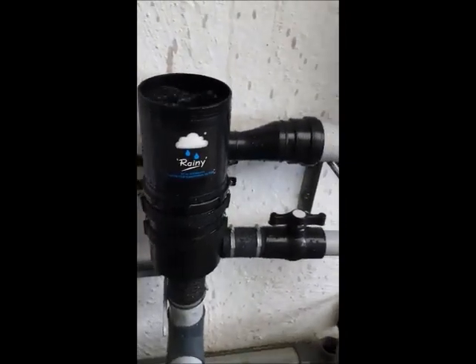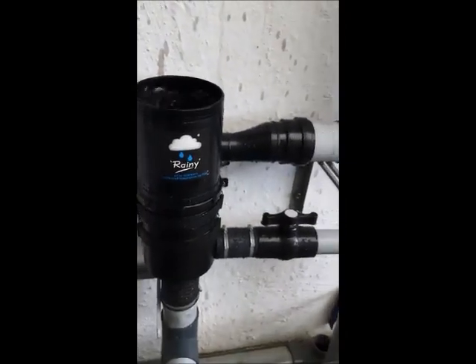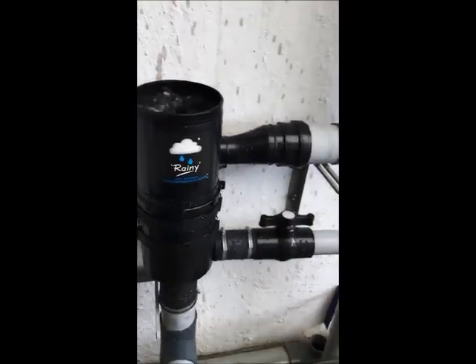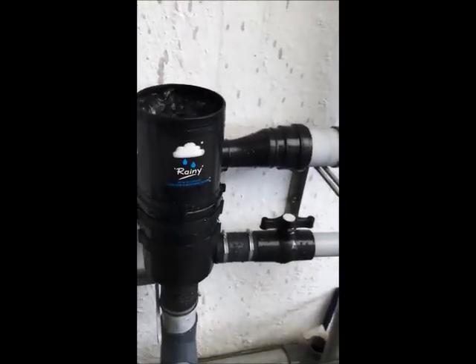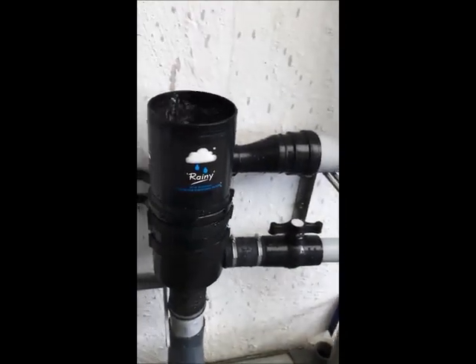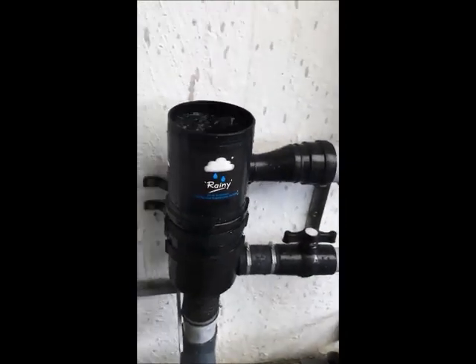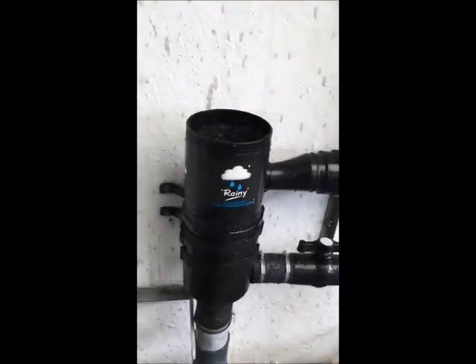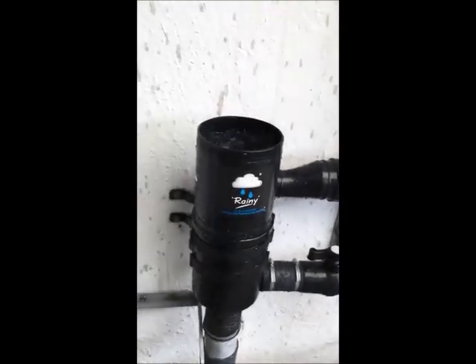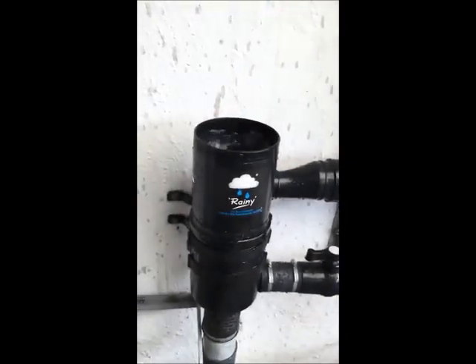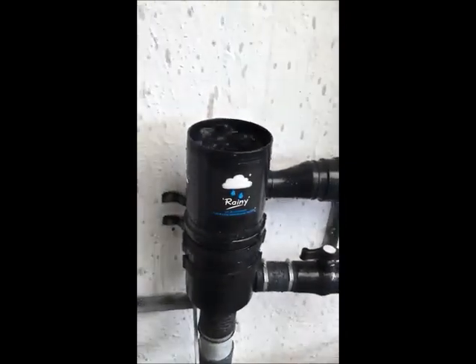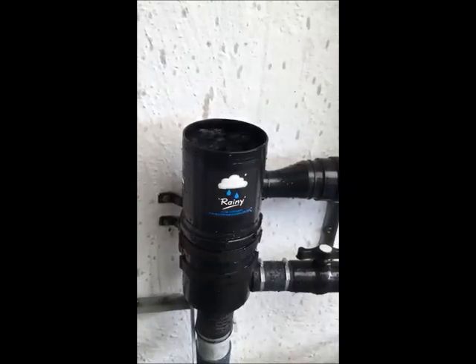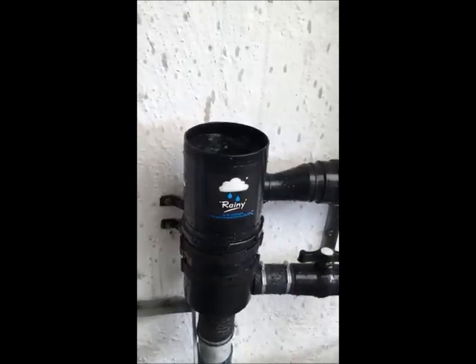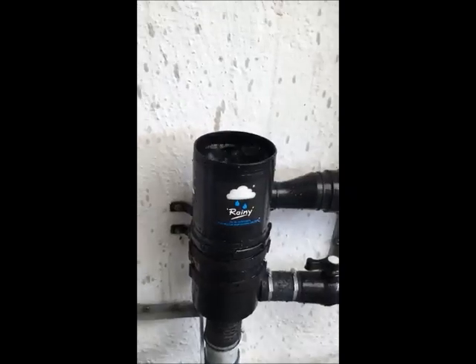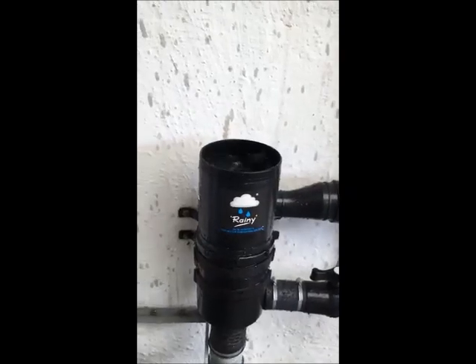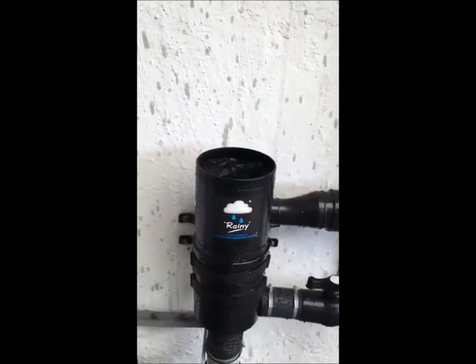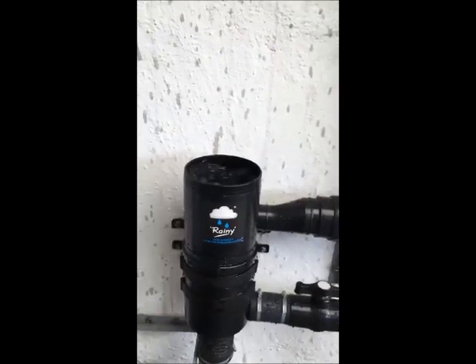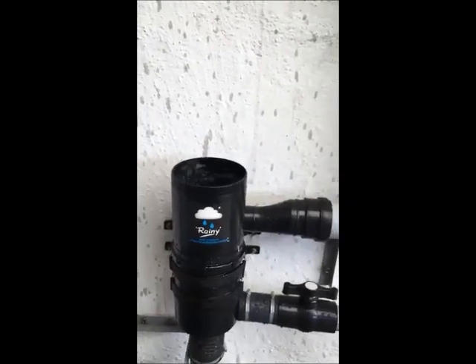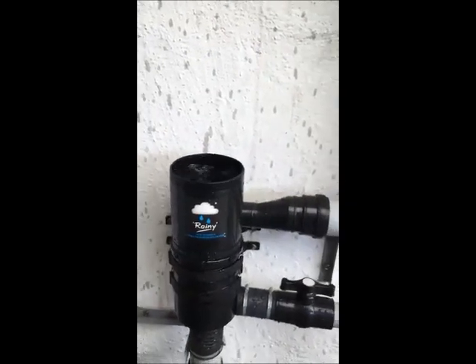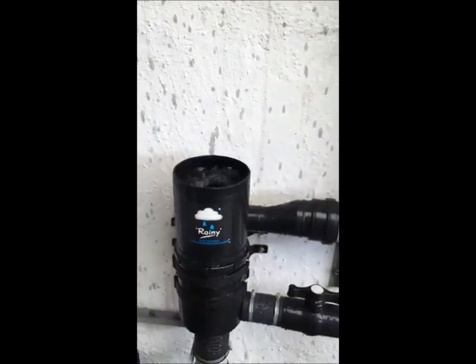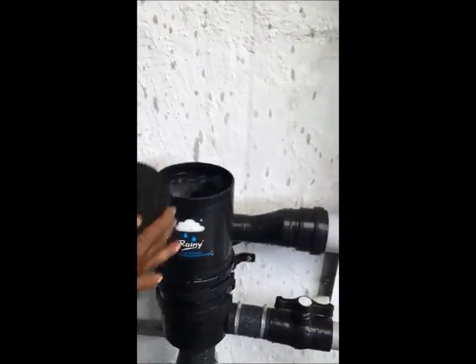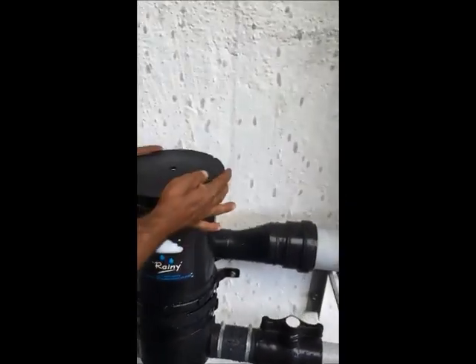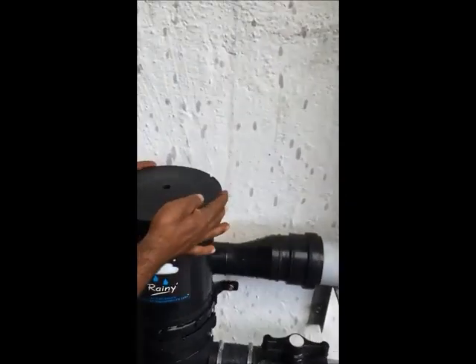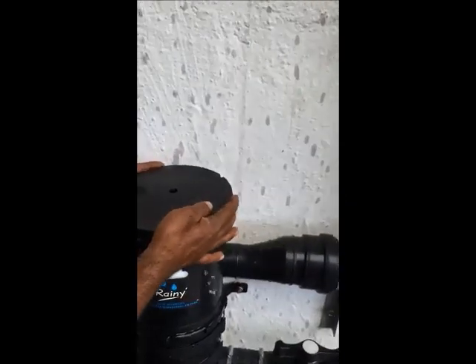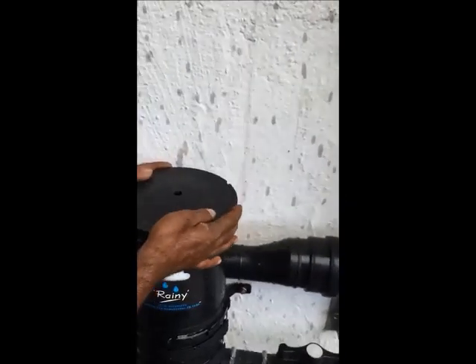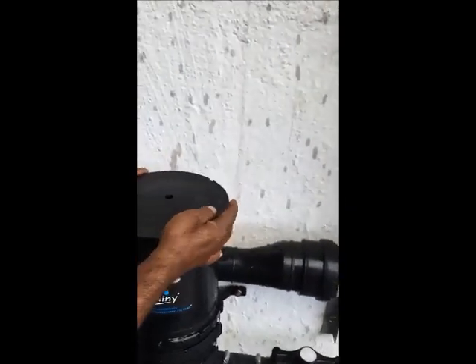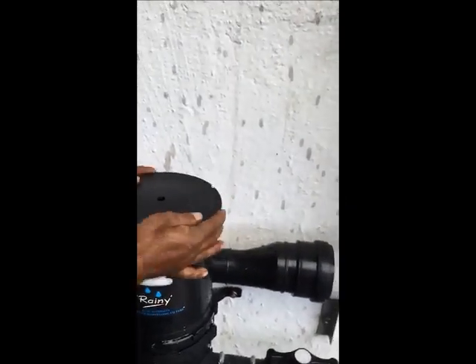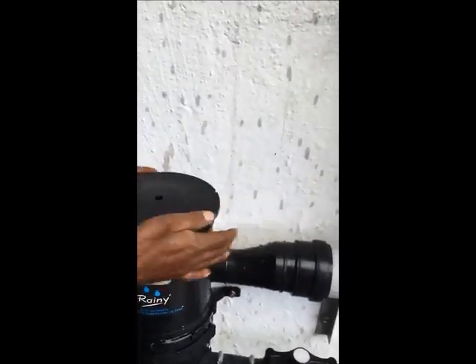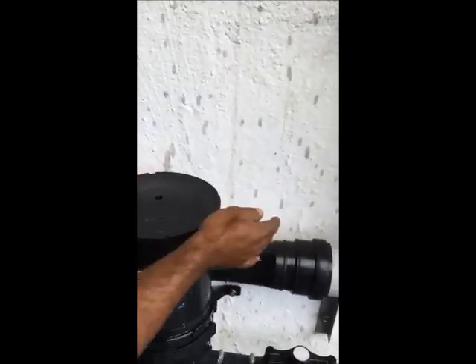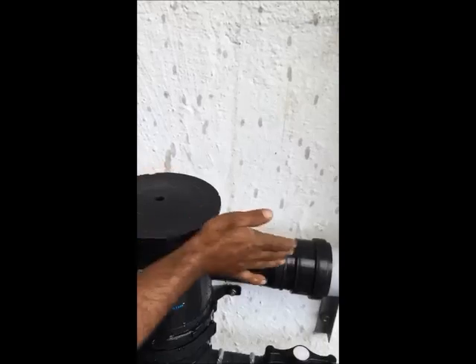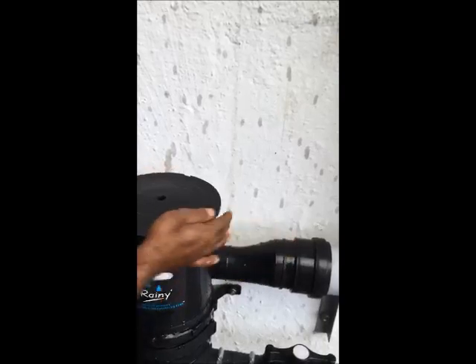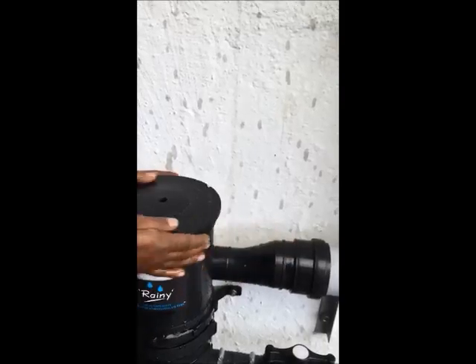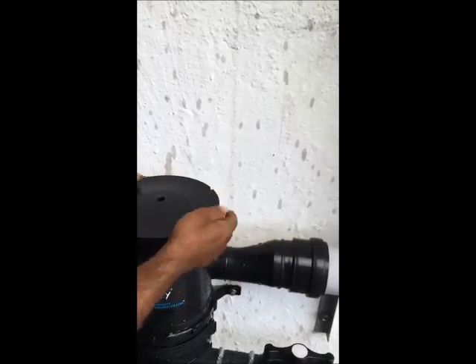Rainy filters can be conveniently used for harvesting rain water for individual bungalows, schools, apartments, institutions, commercial buildings, and industries.